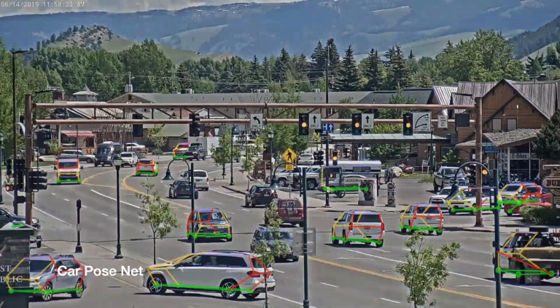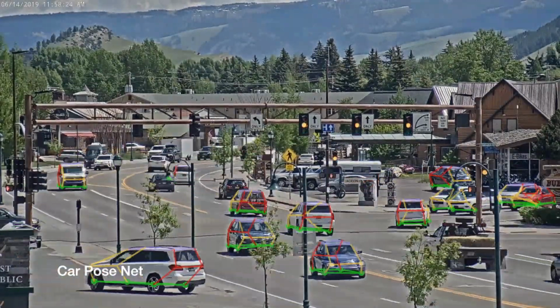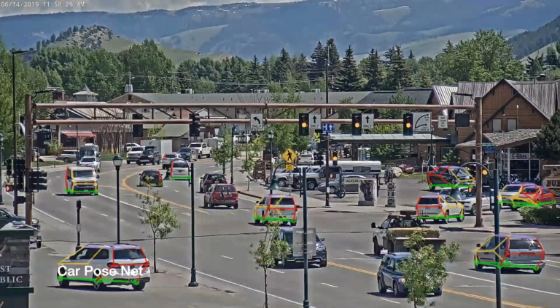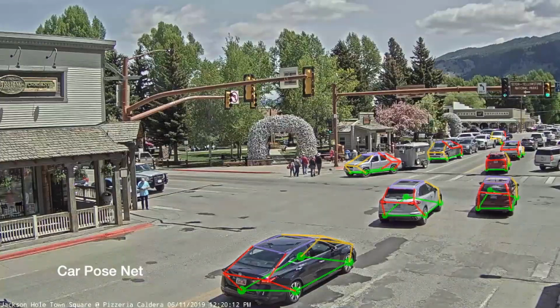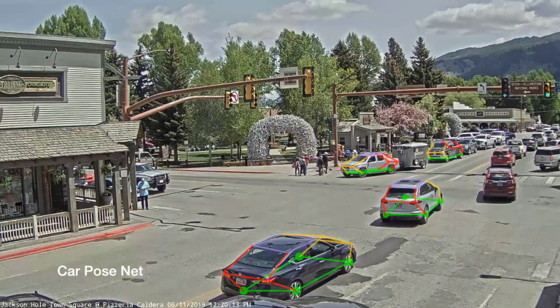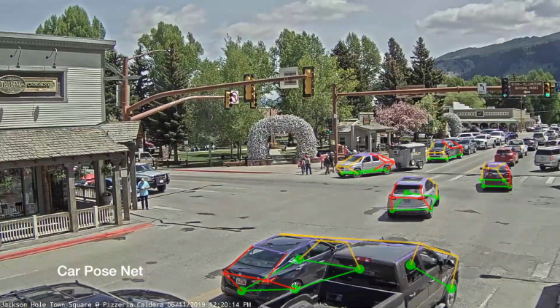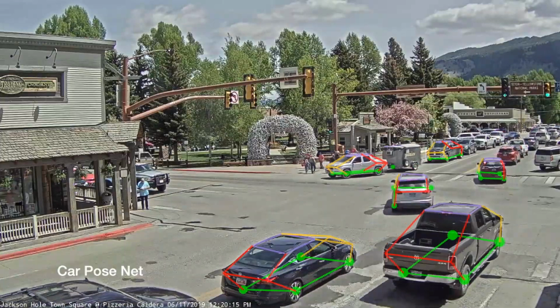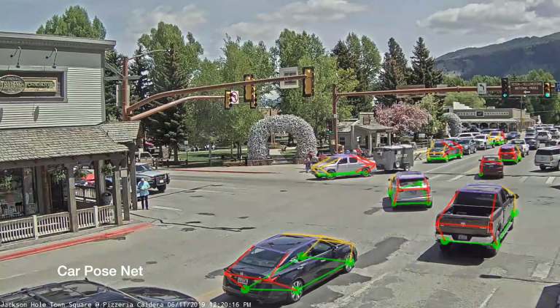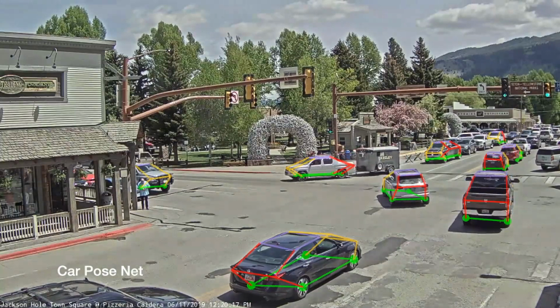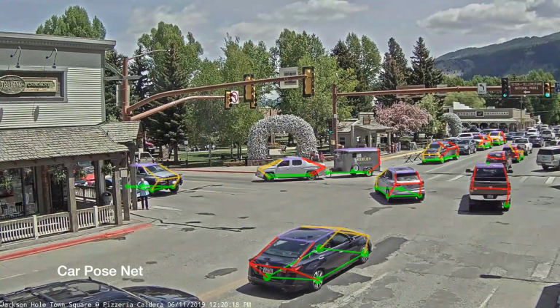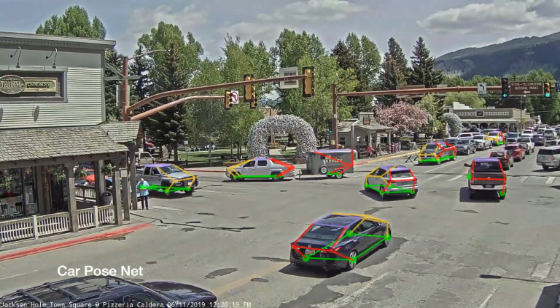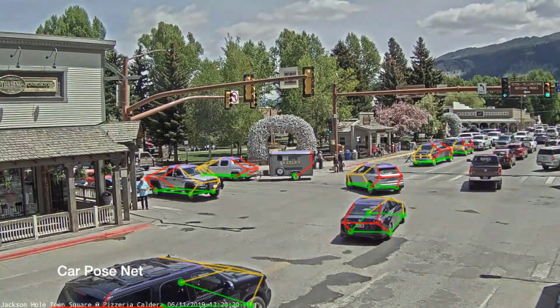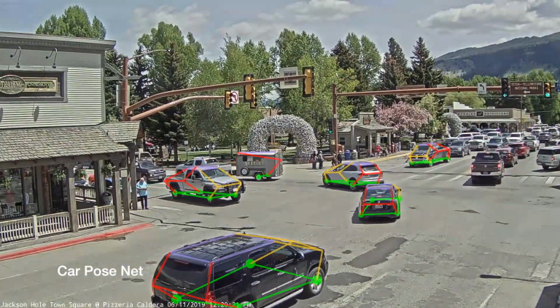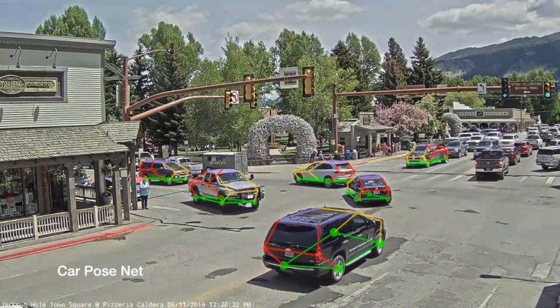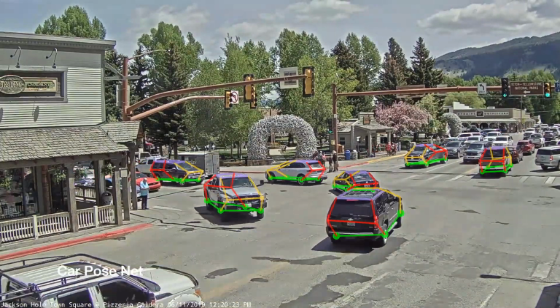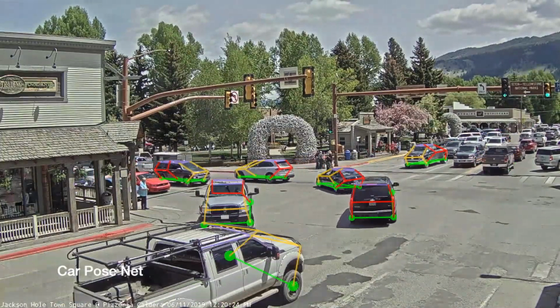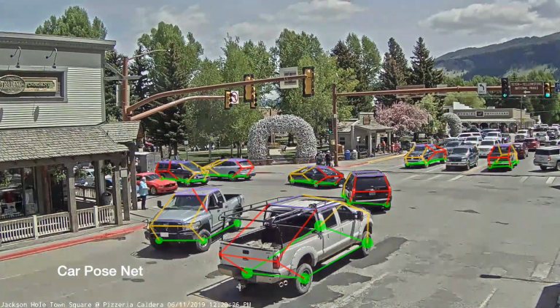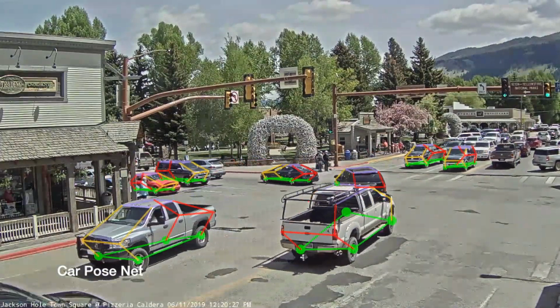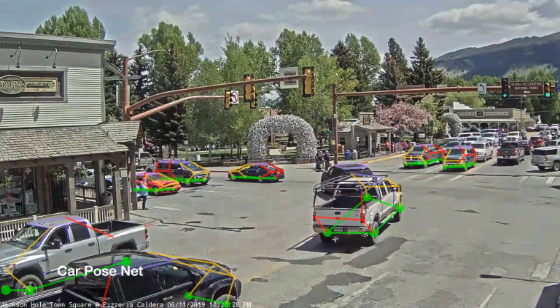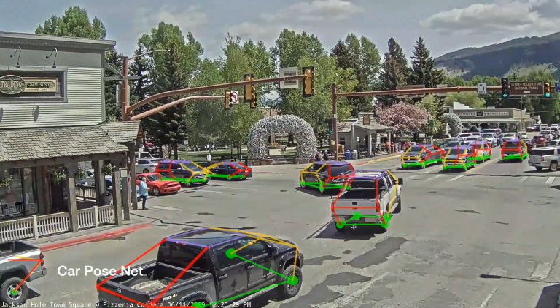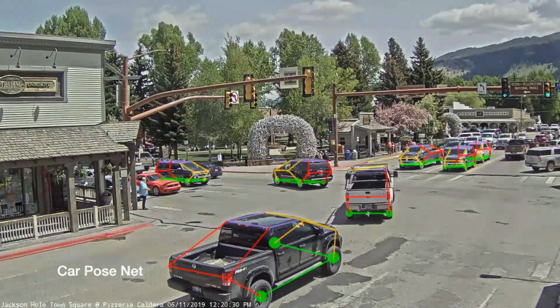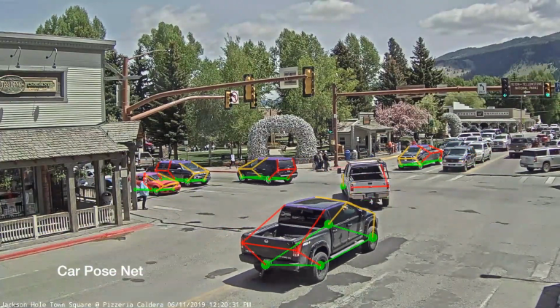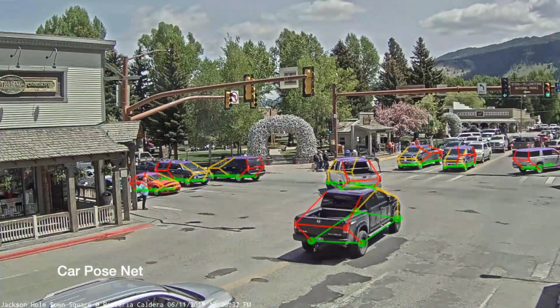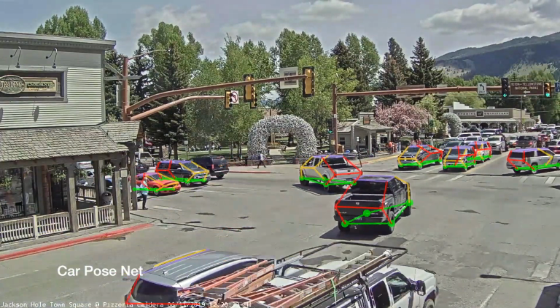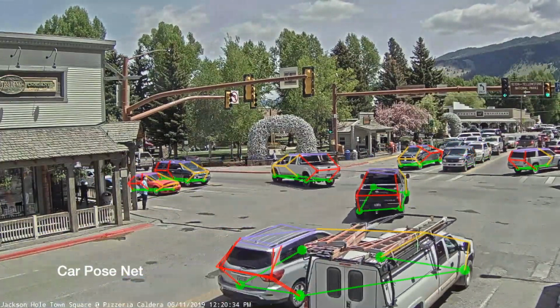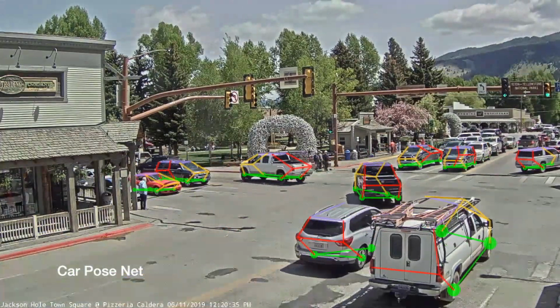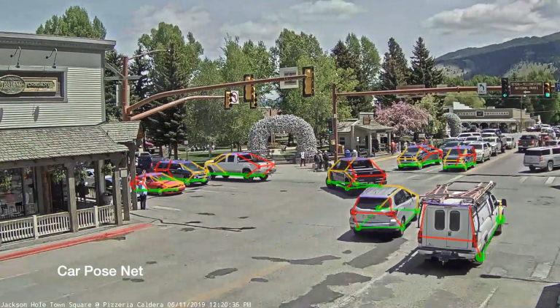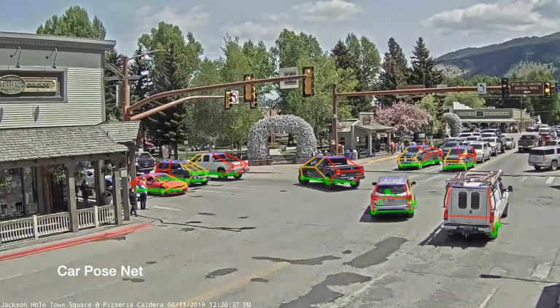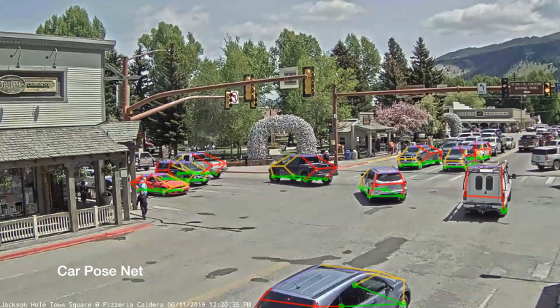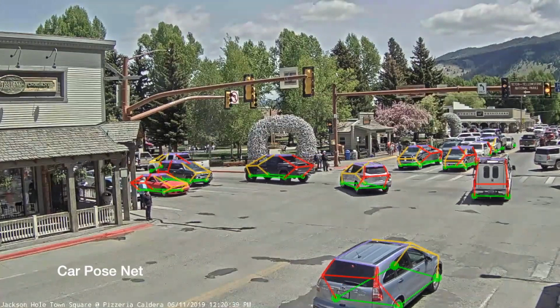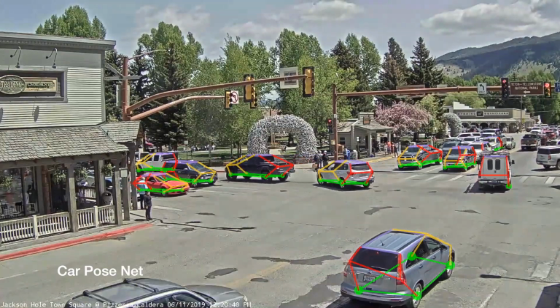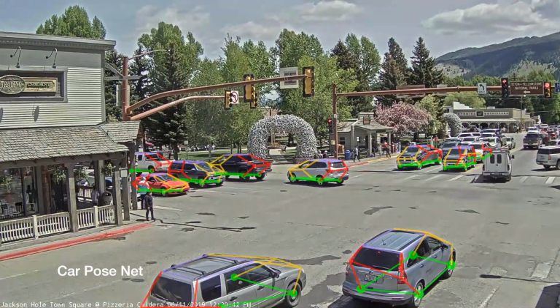Our framework can also be adapted to track any dynamic, rigid objects observed from varied, uncalibrated, and unsynchronized cameras.